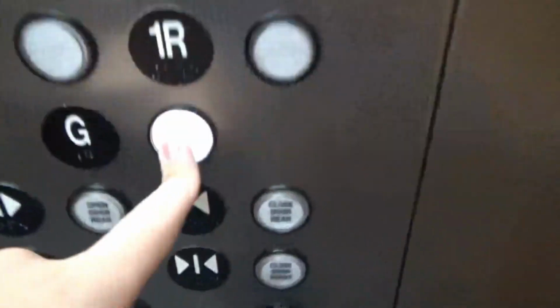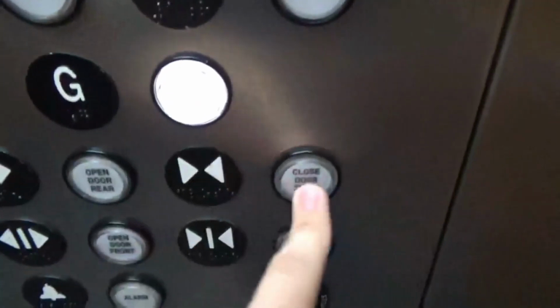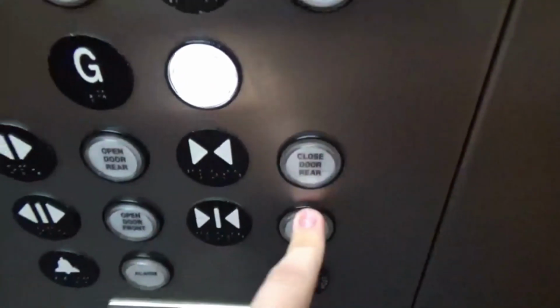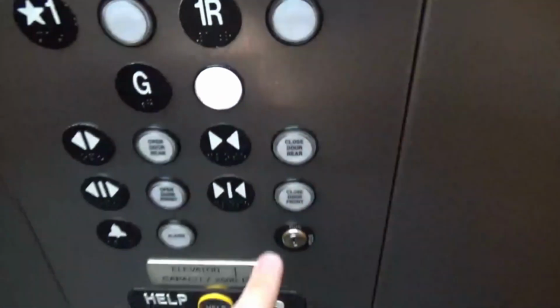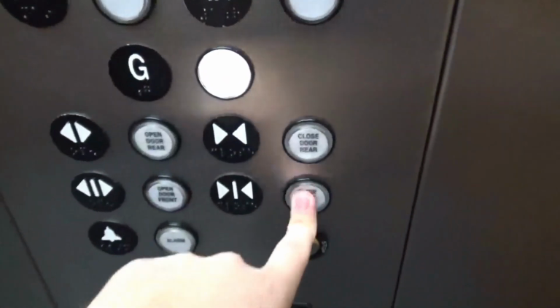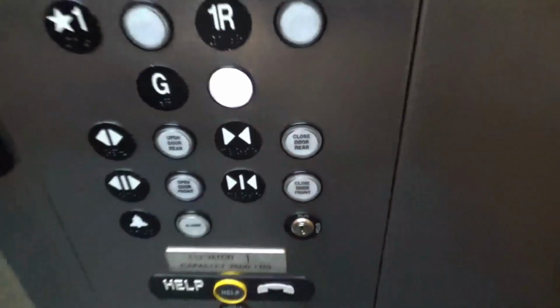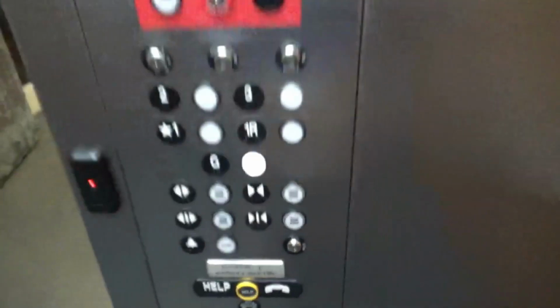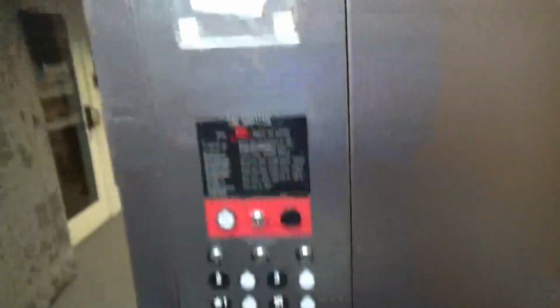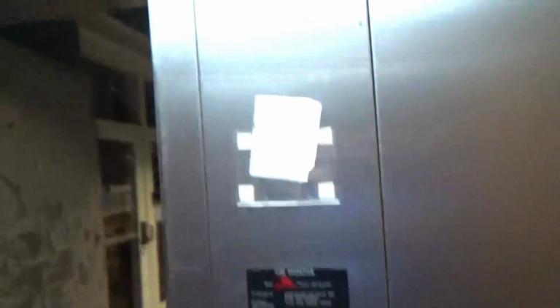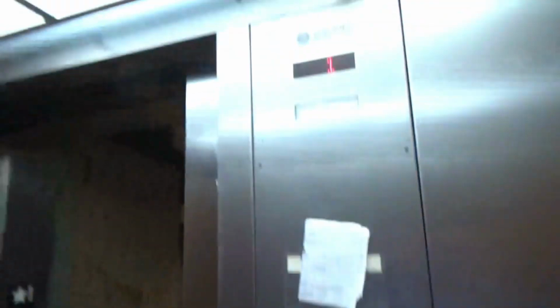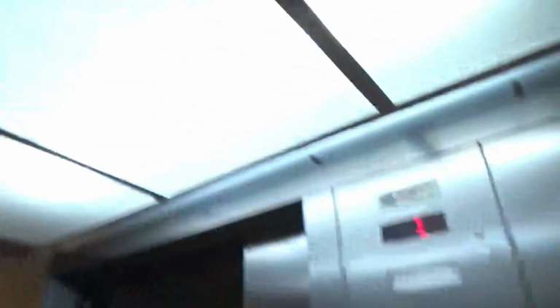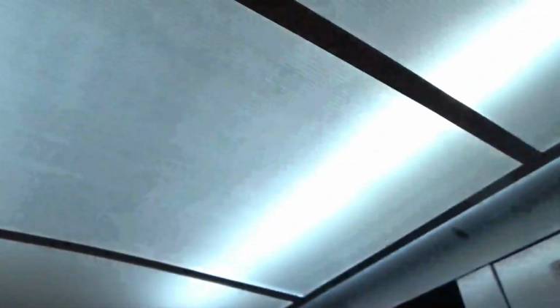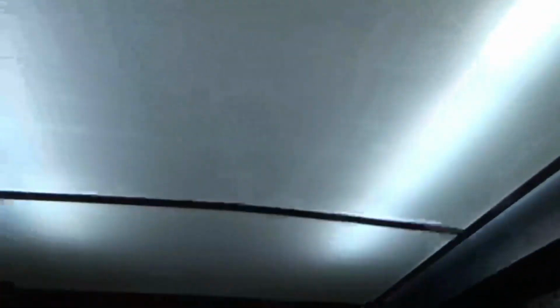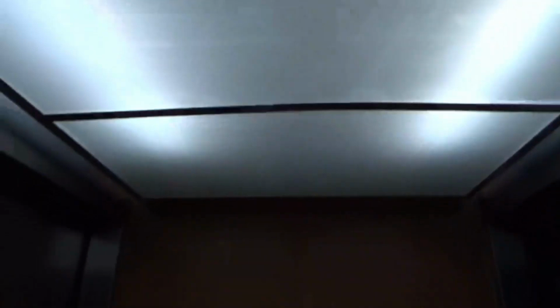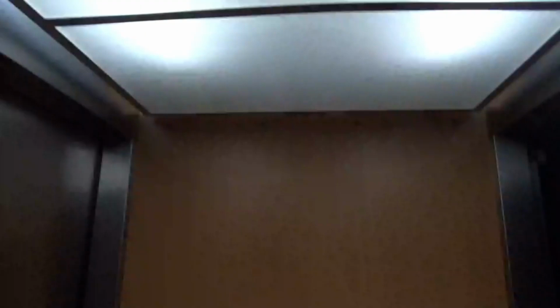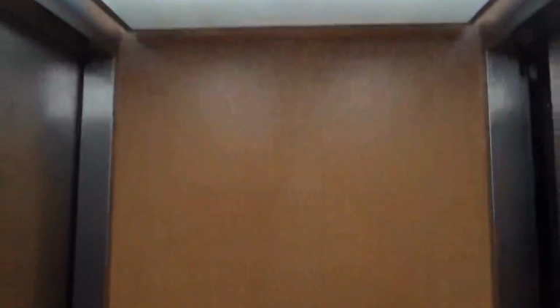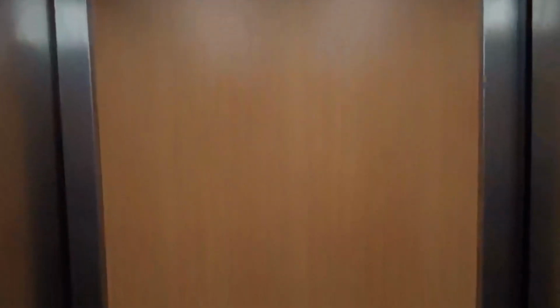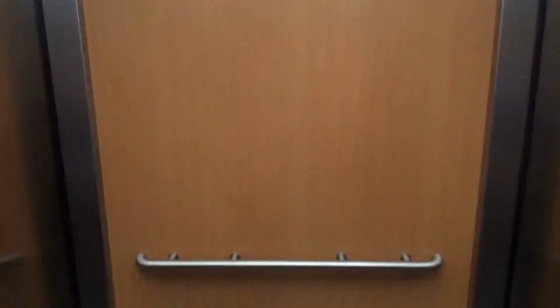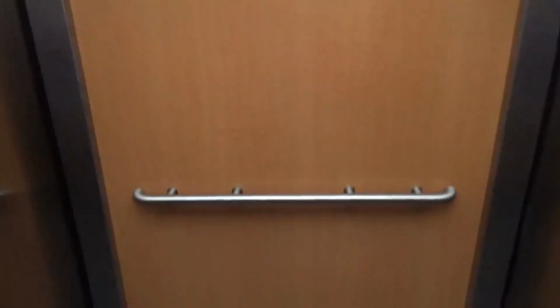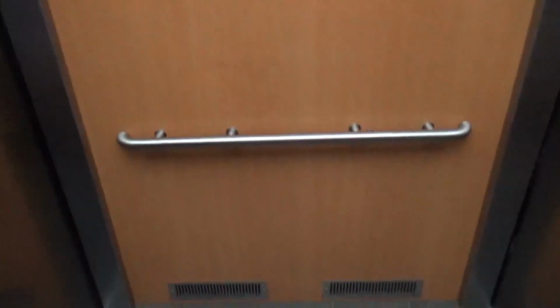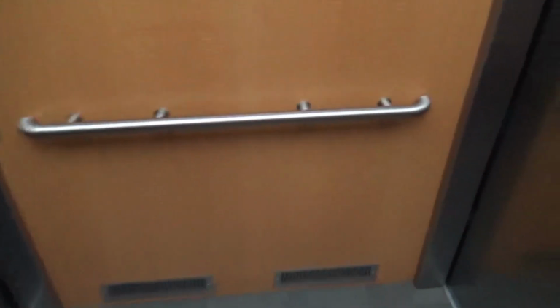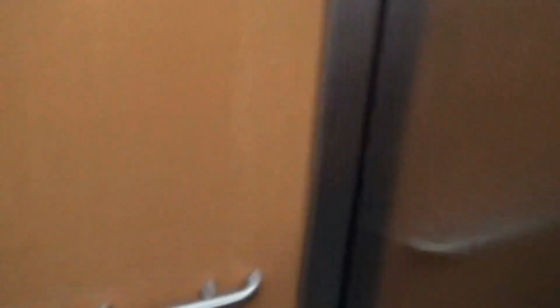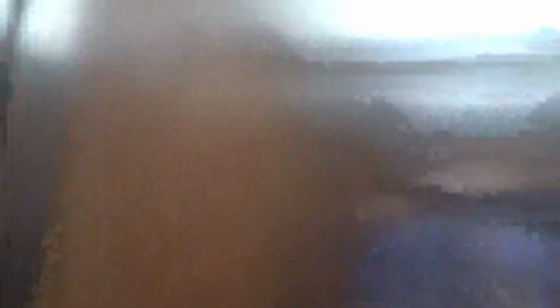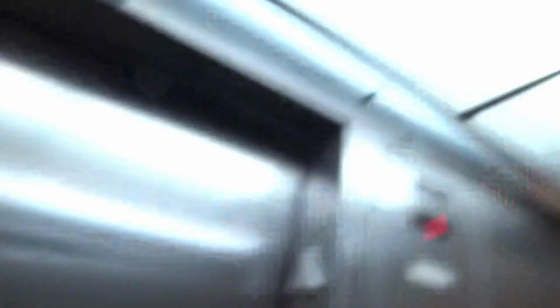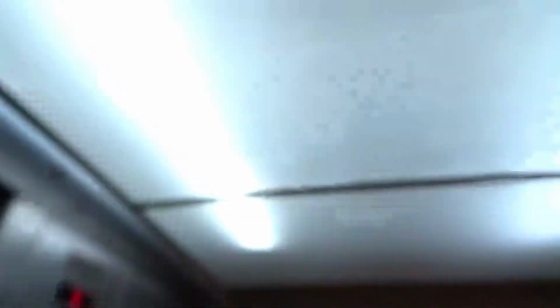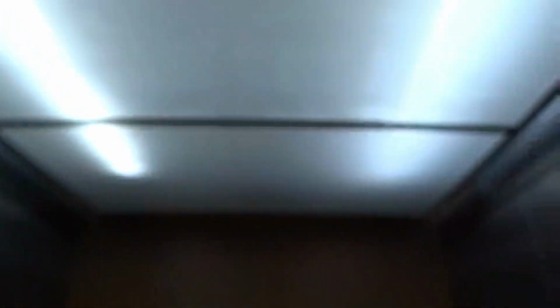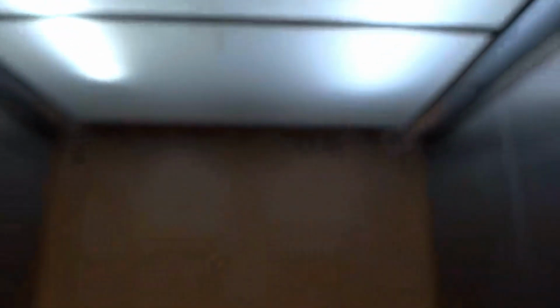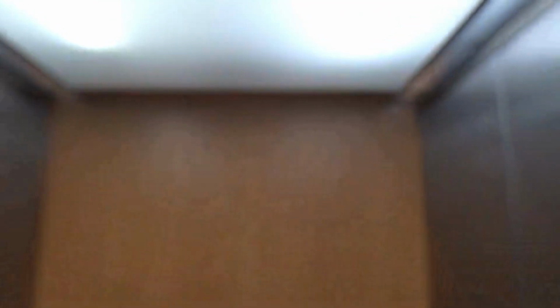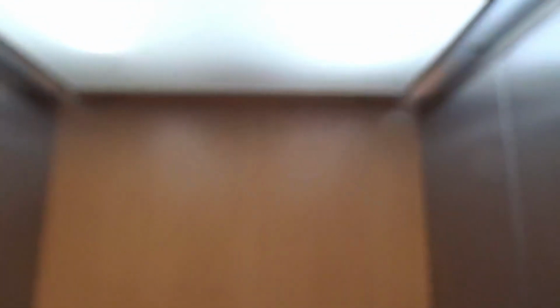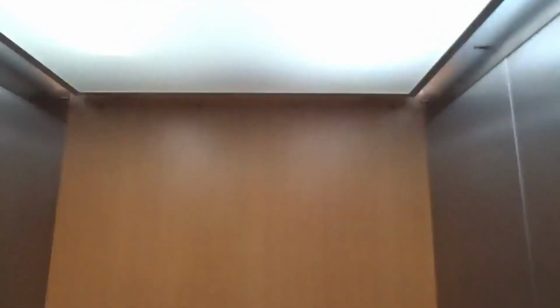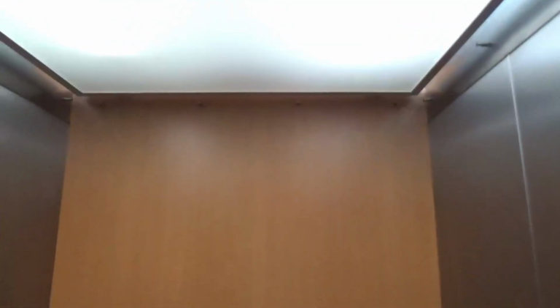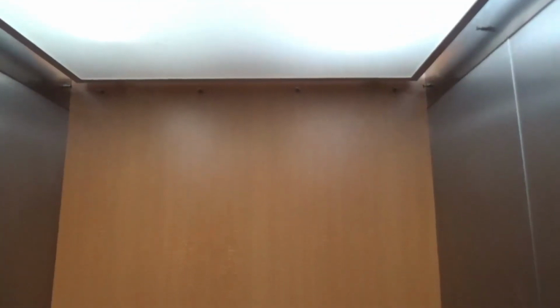We're going to ride down to the ground since we can't go up higher than one. This is a very basic elevator, but it's a very nice elevator. Runs fairly well for an older one, I should say.